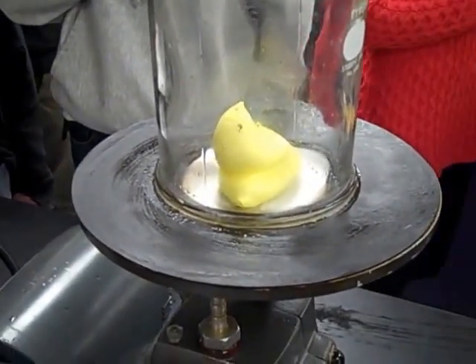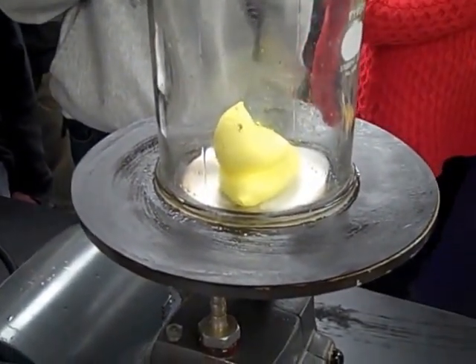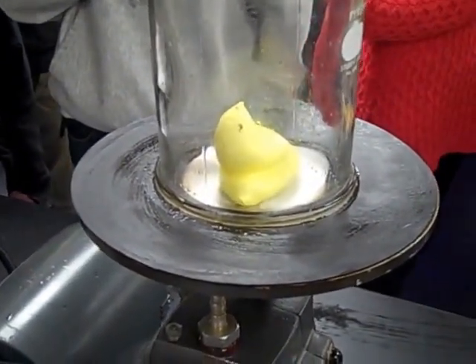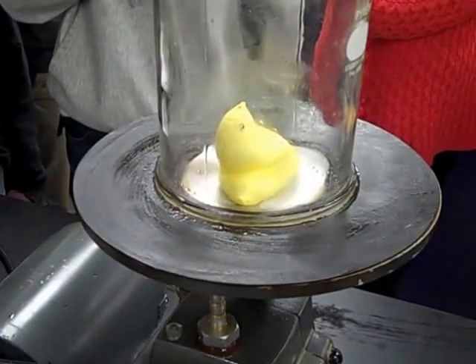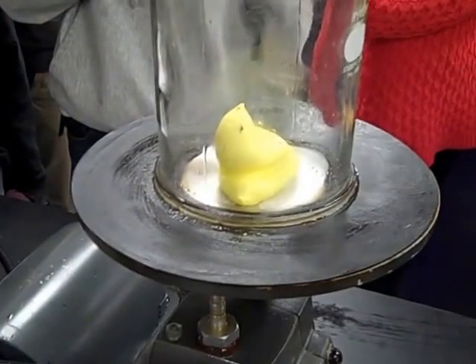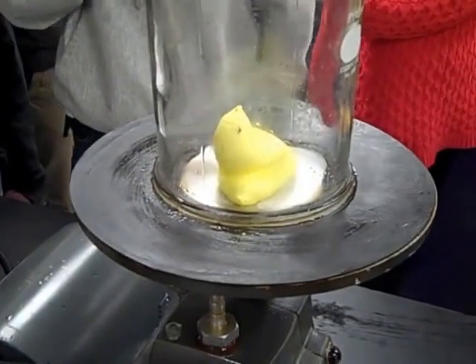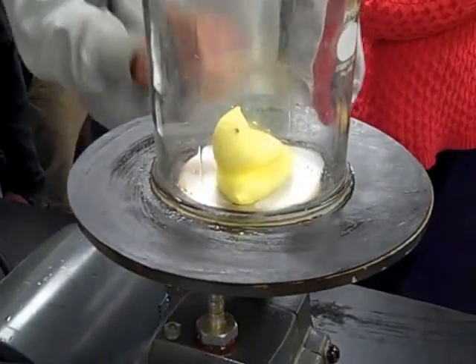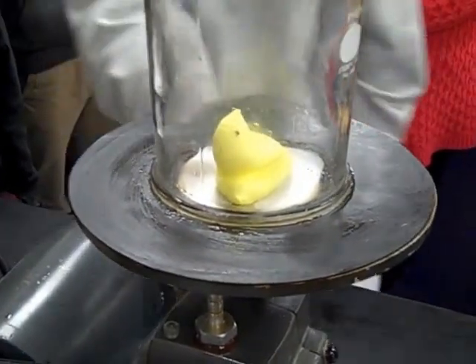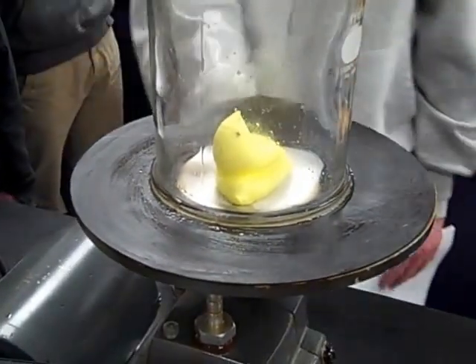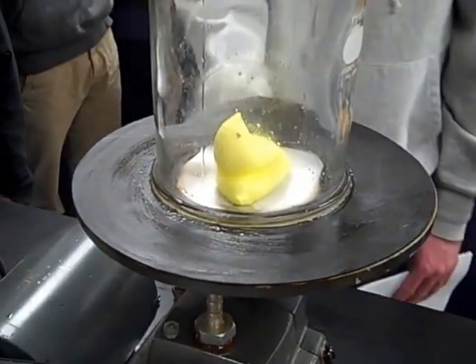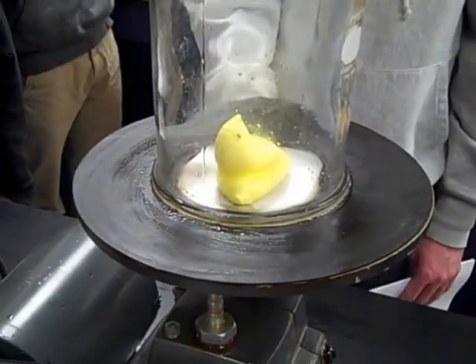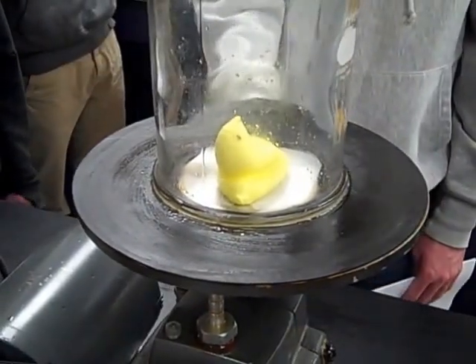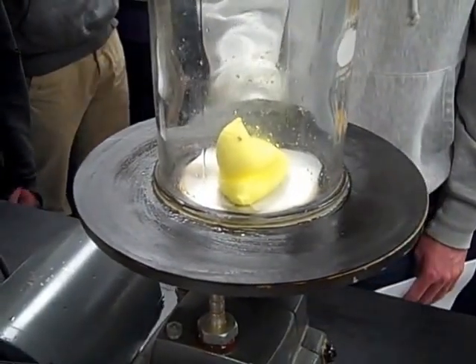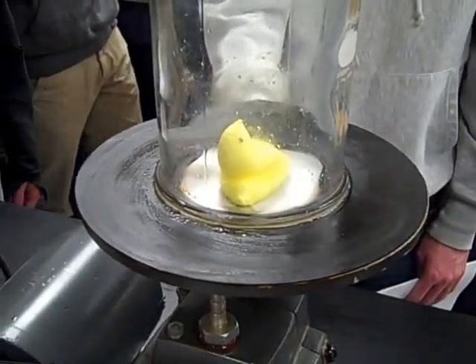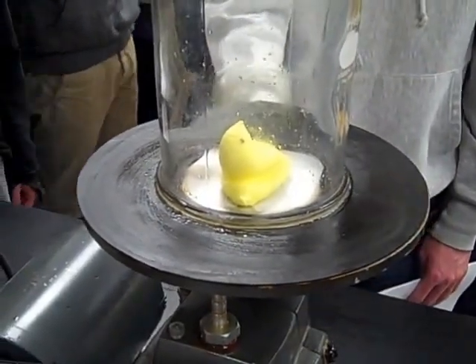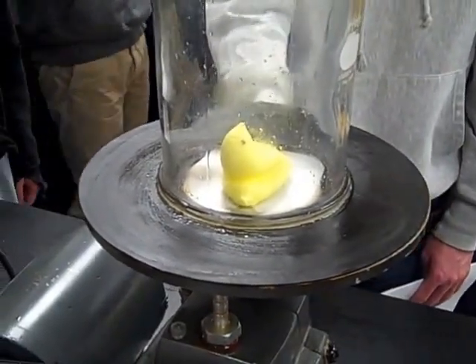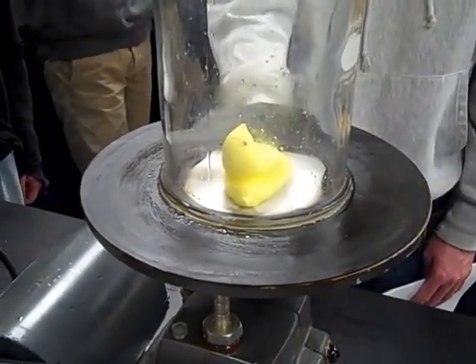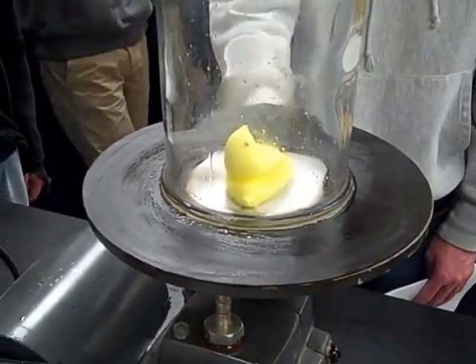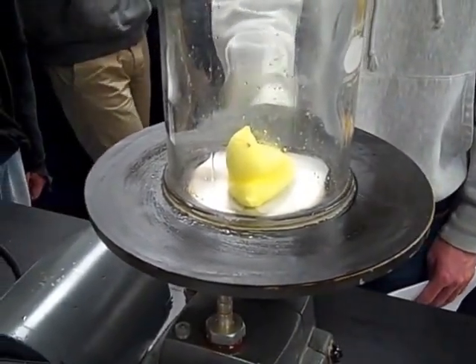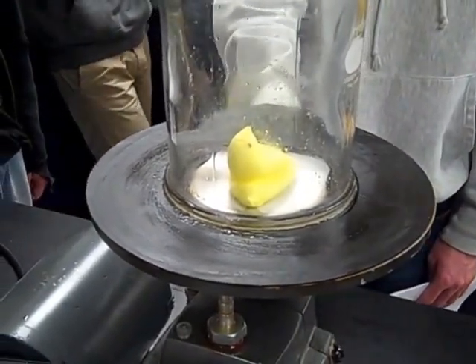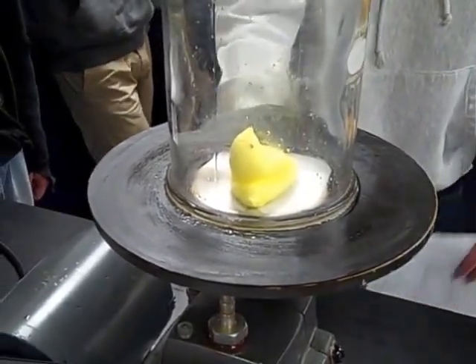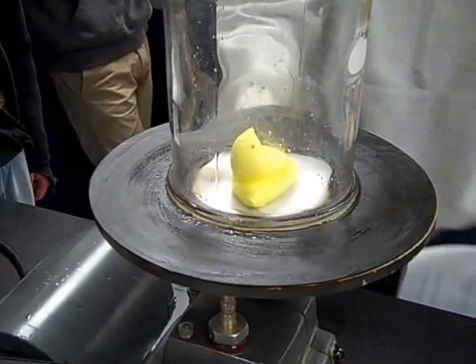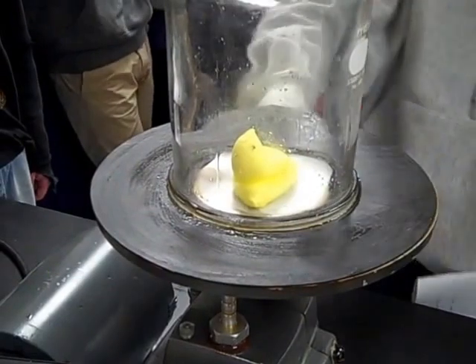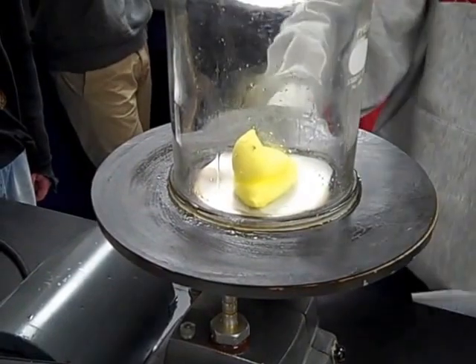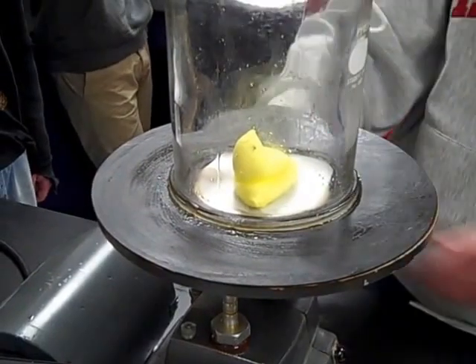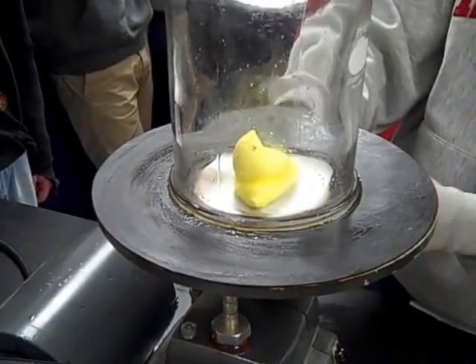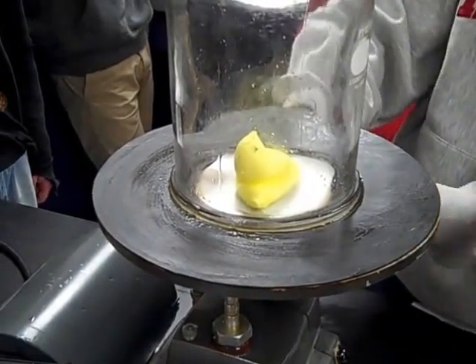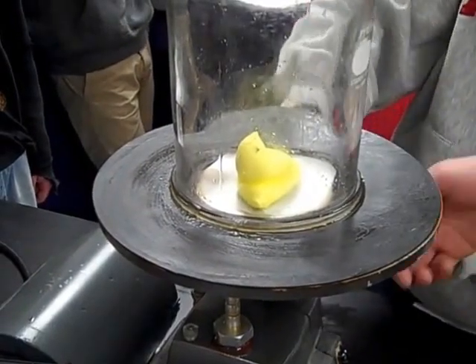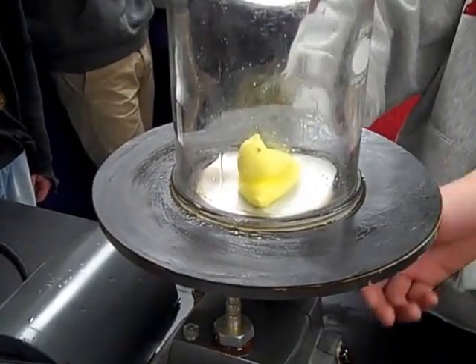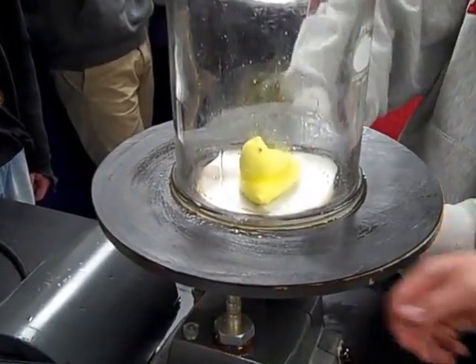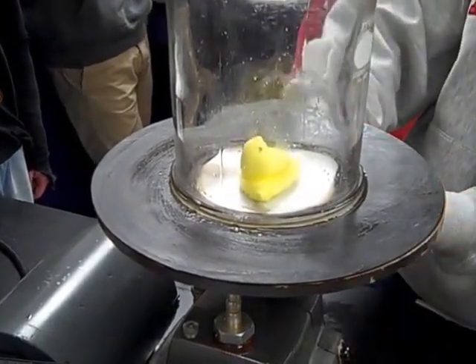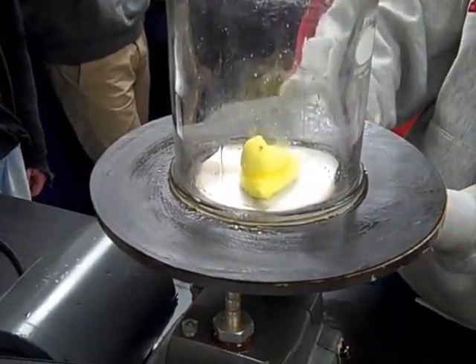Alright, now go ahead and turn that off and open the seal. Open the seal. I'm working on it, Morris. There we go.